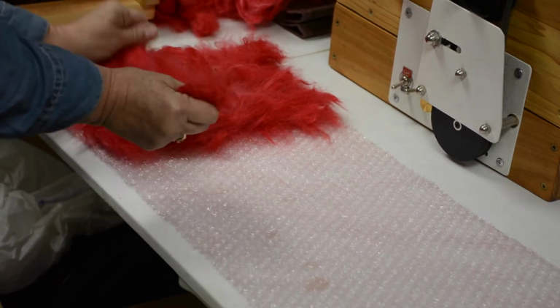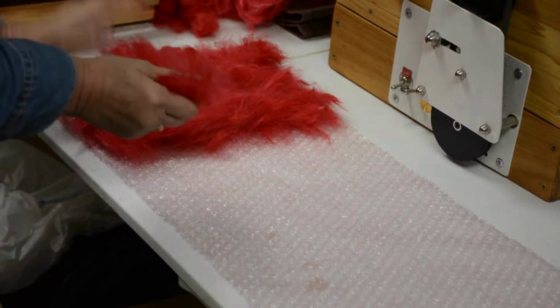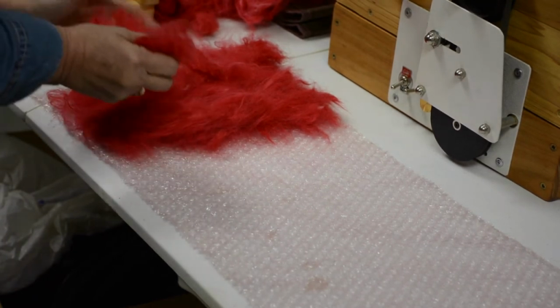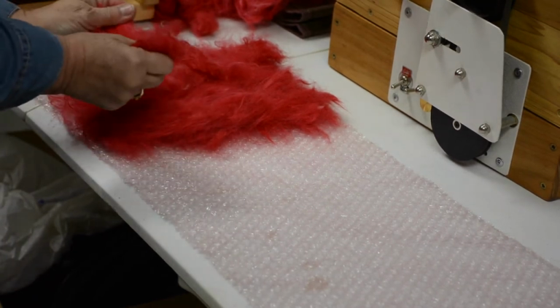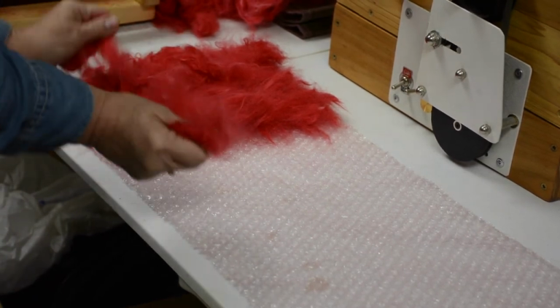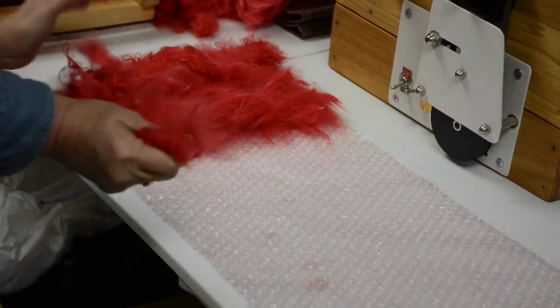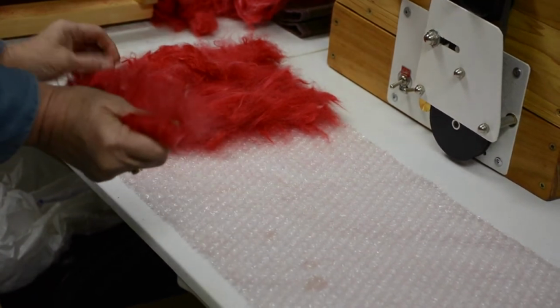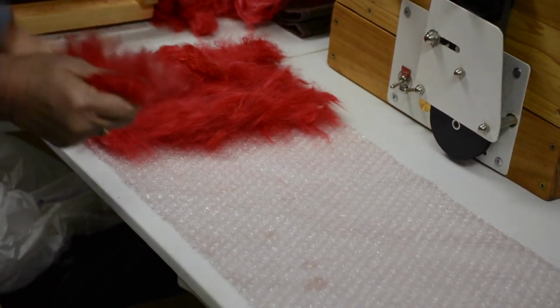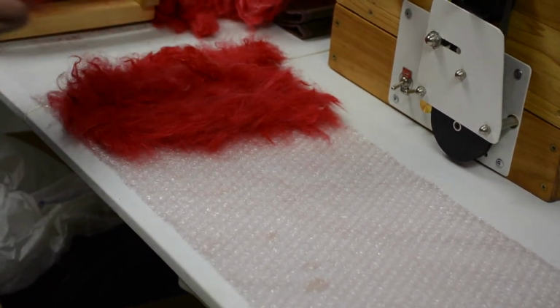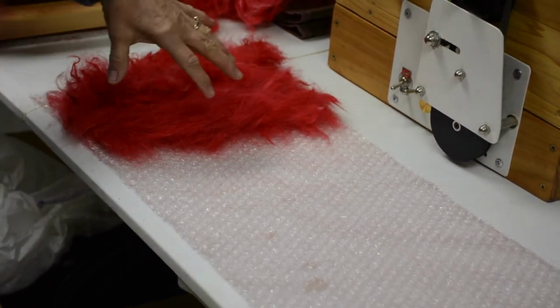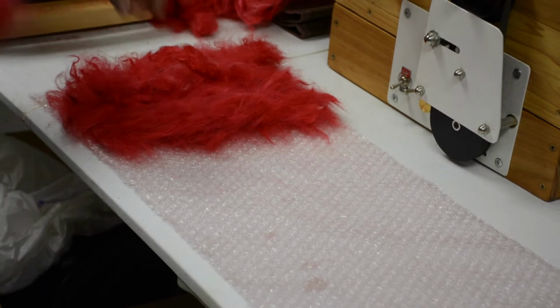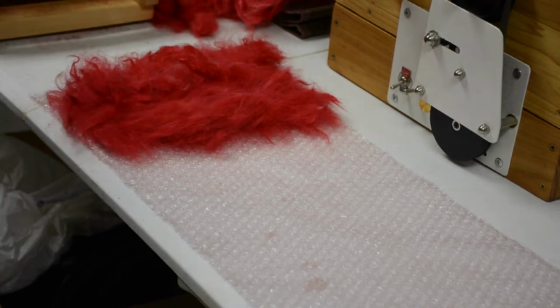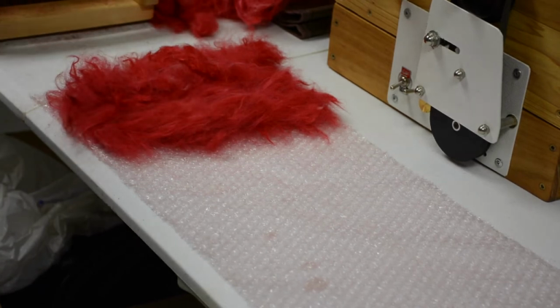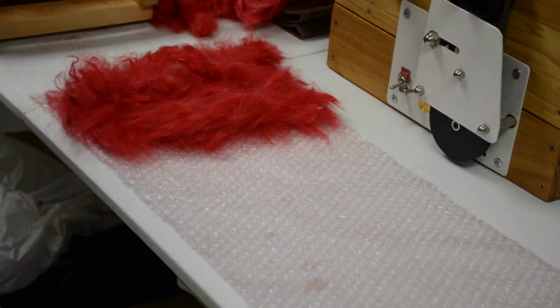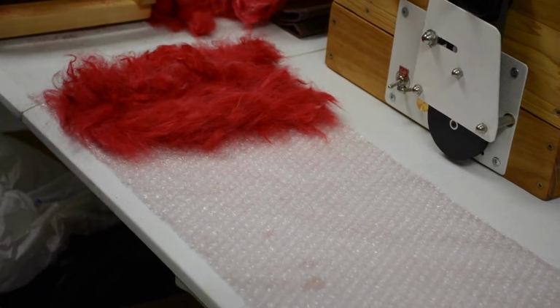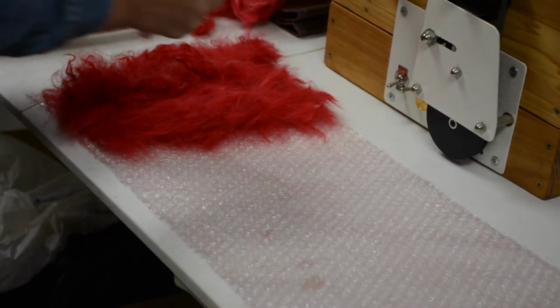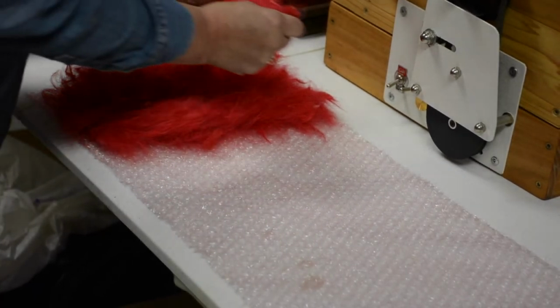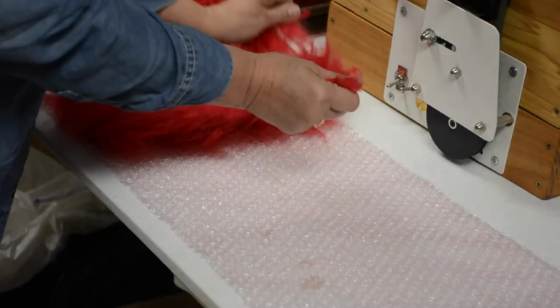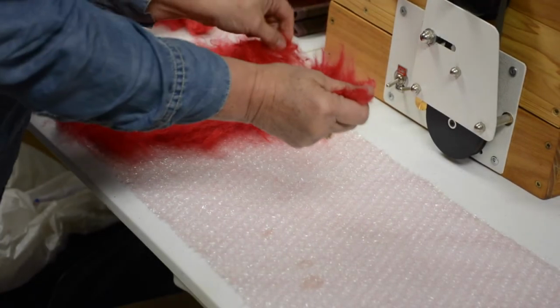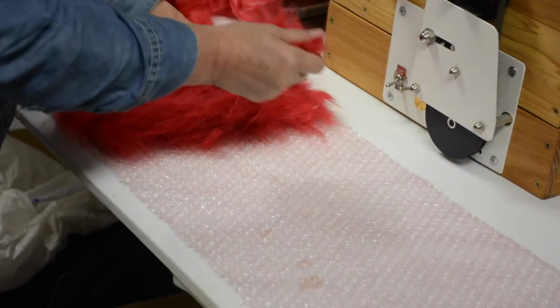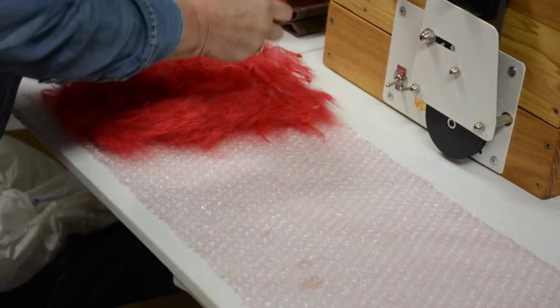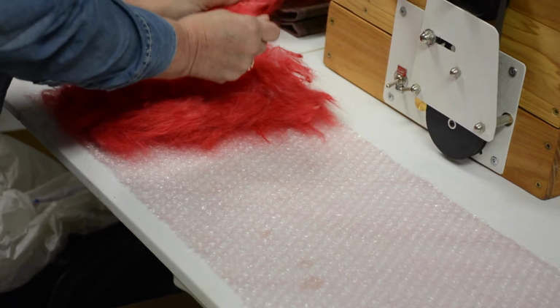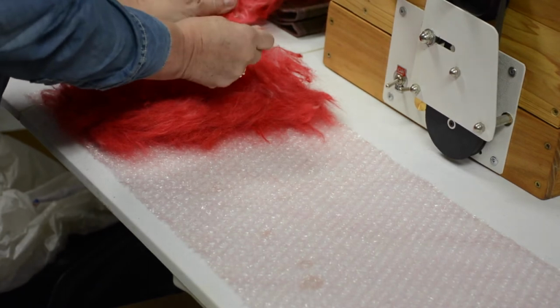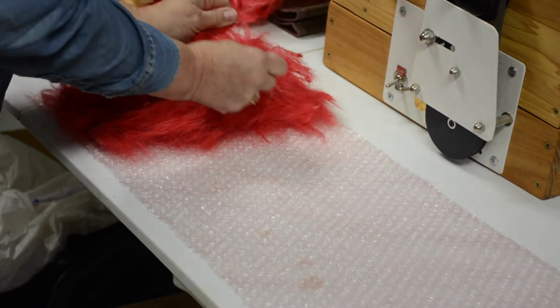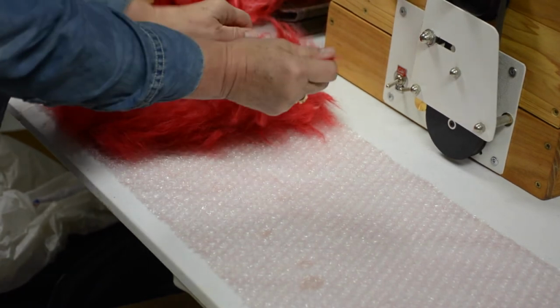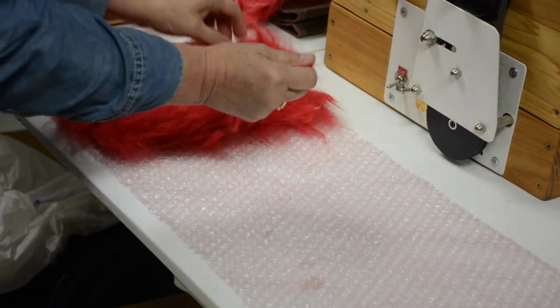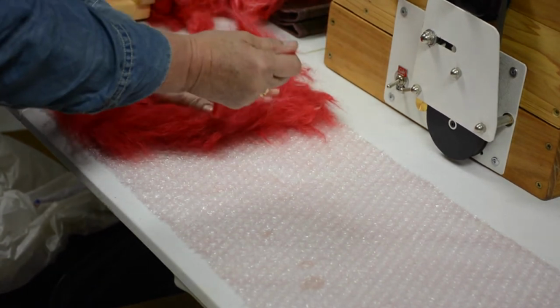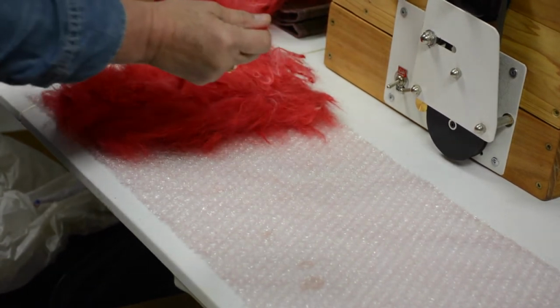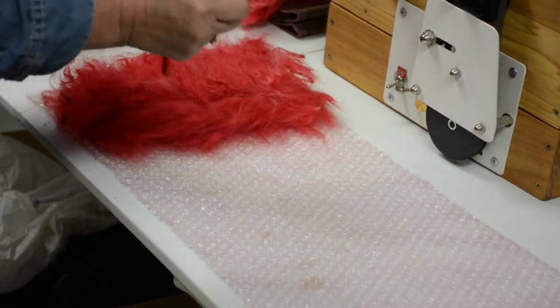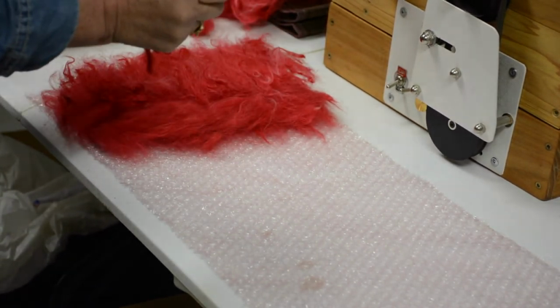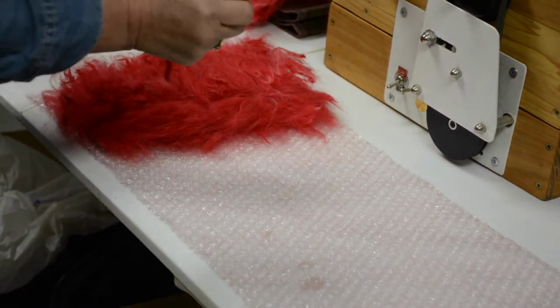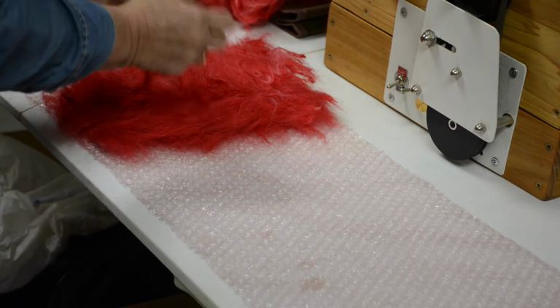Sometimes people take a flashlight and shine it down through to make sure they've got it evenly covered, because if you don't have it even then you're going to have some weak spots in your finished product.